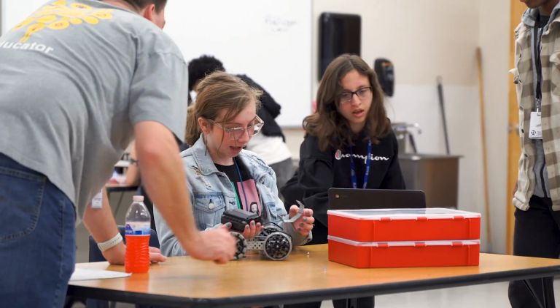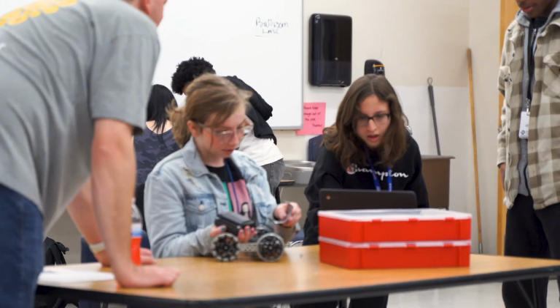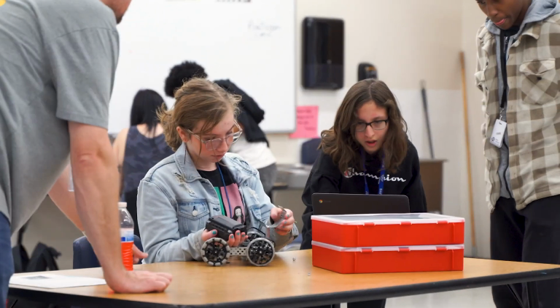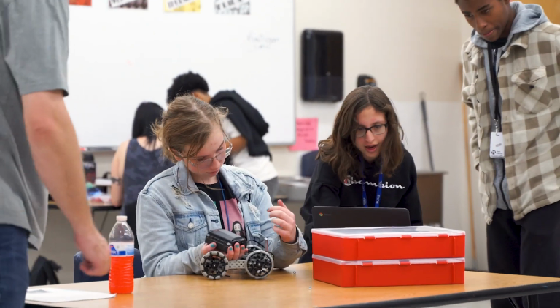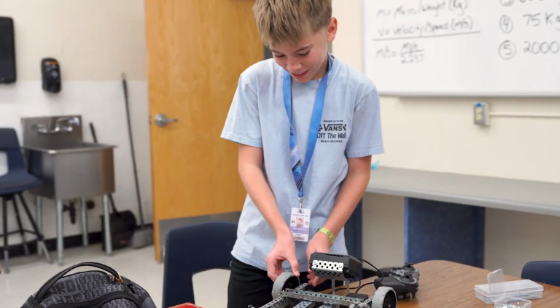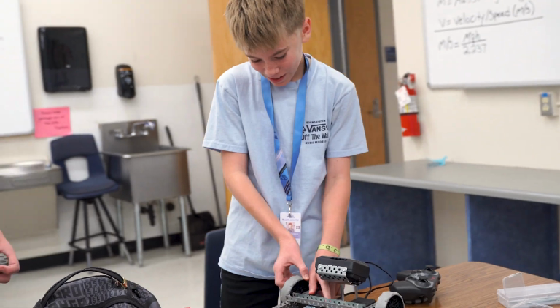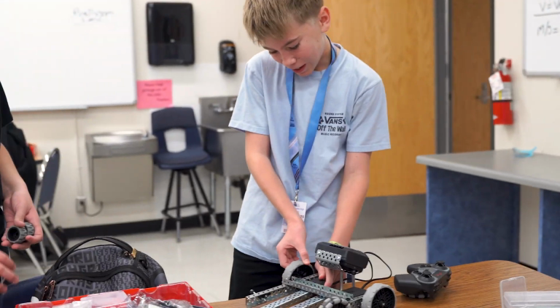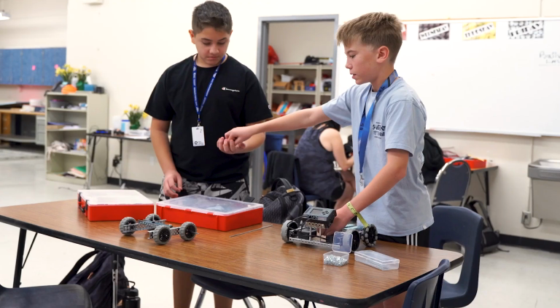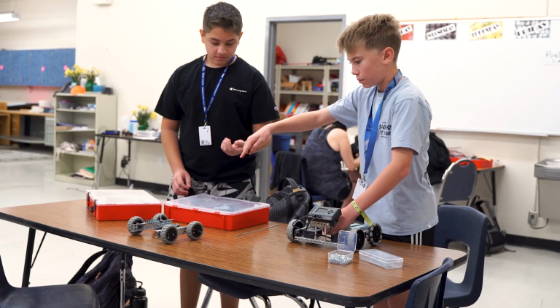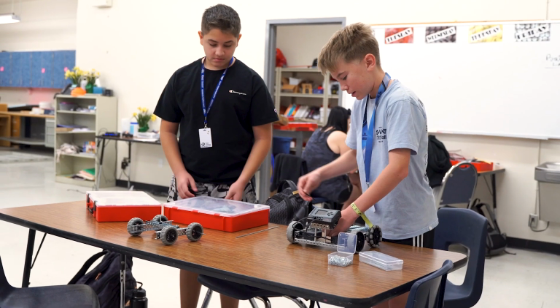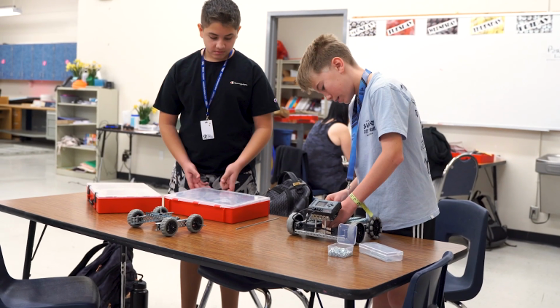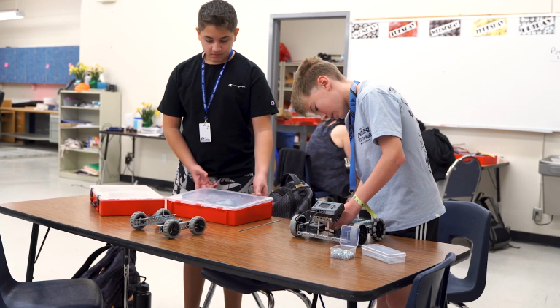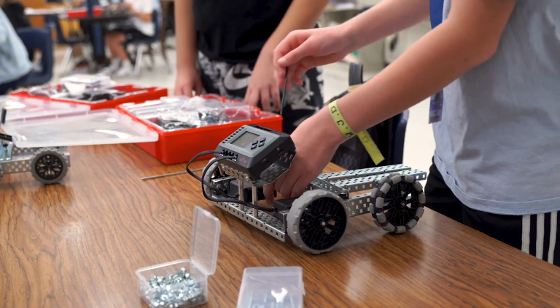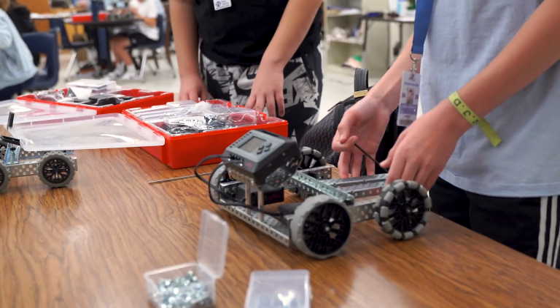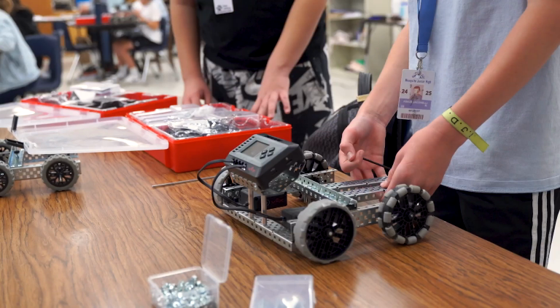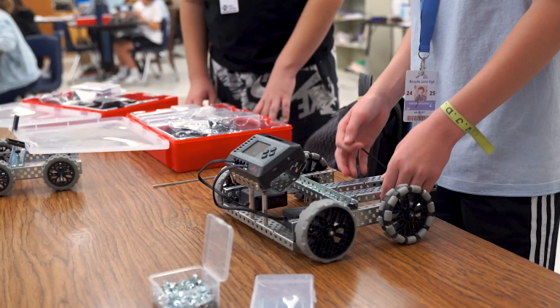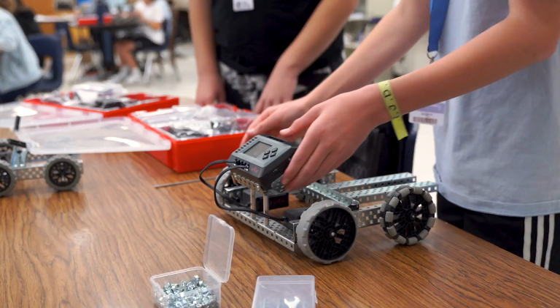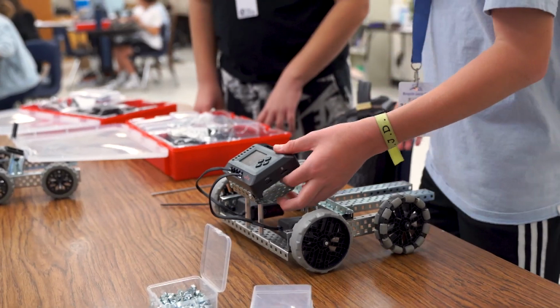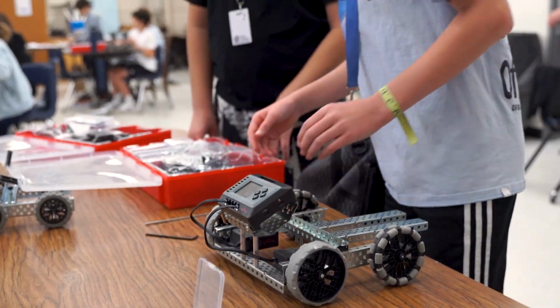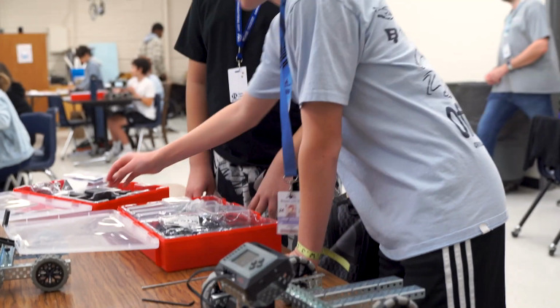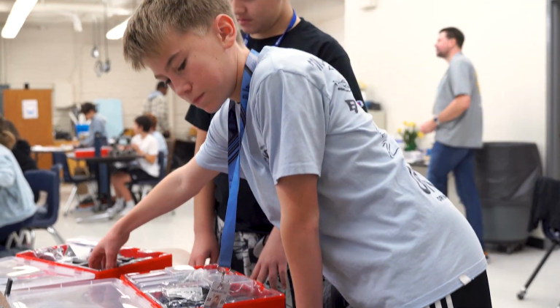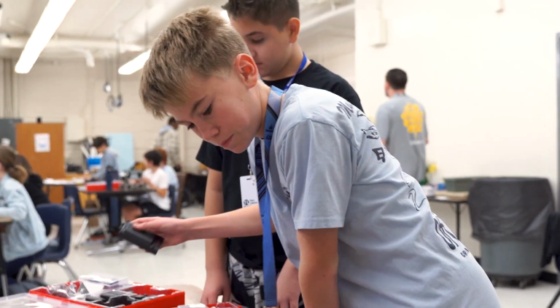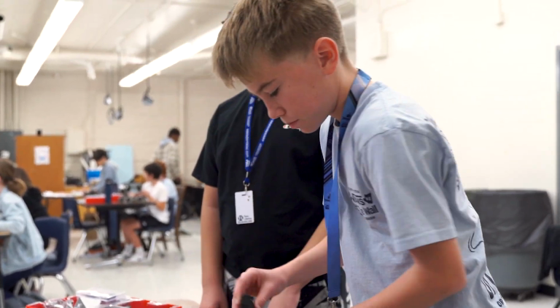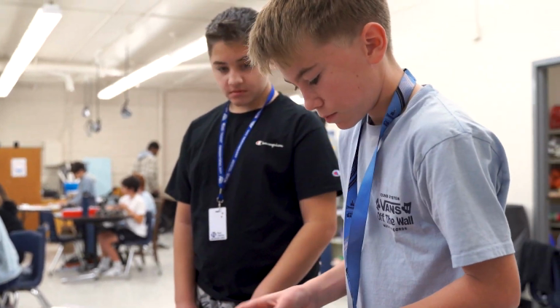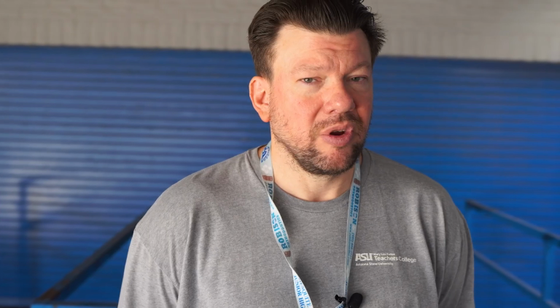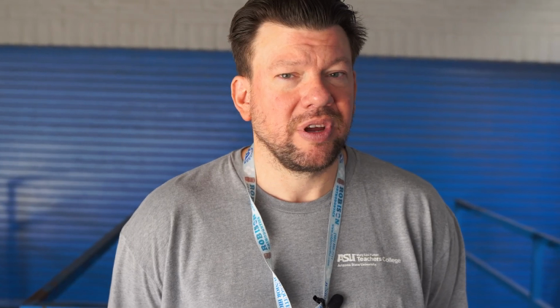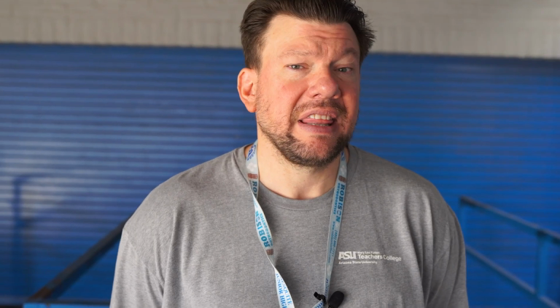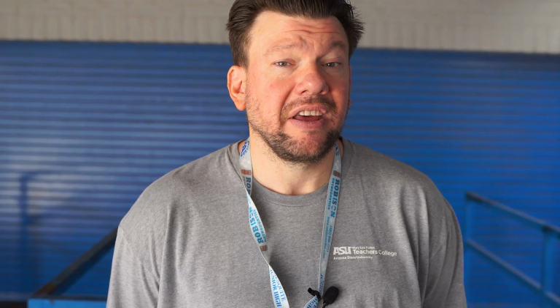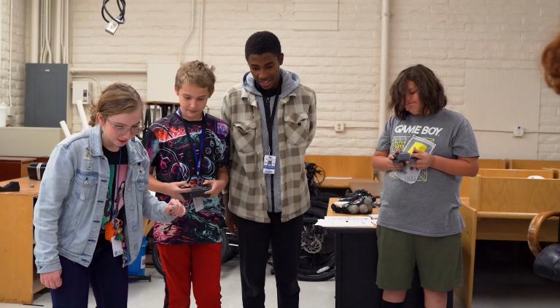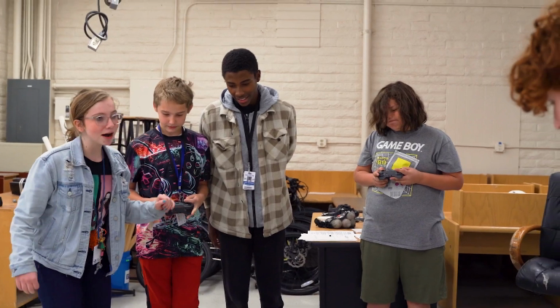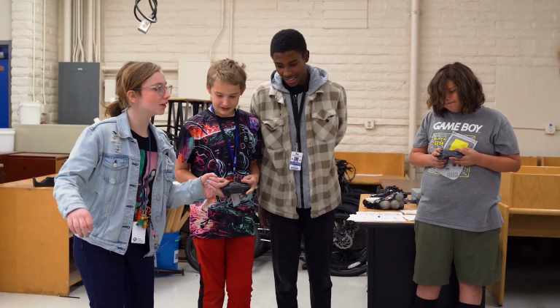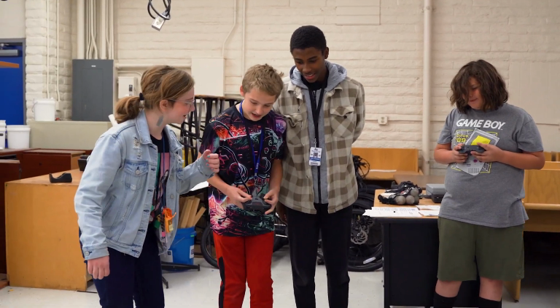Some kids that really enjoy building with their hands are someone who thrives in this class. Others really like to code and understand what coding is, what computer science will be about. They really enjoy that and they love to see their creations come to life.